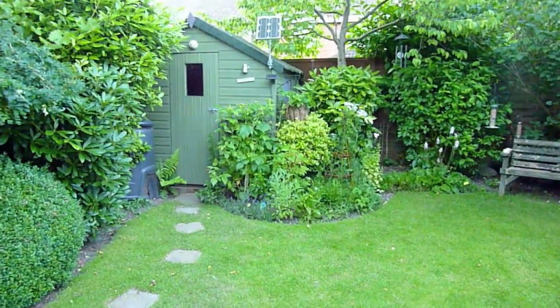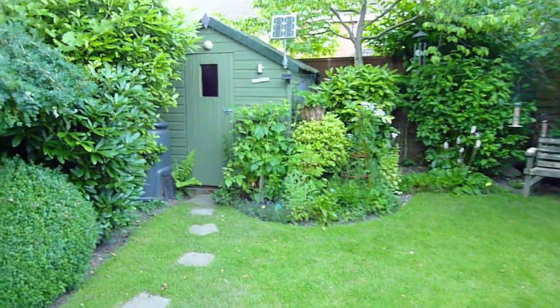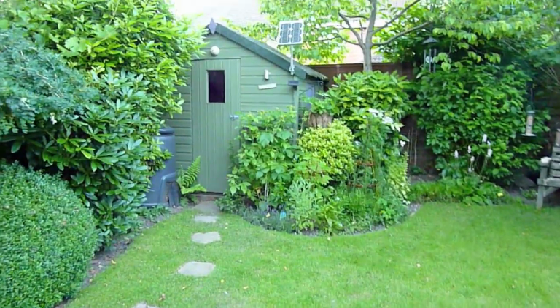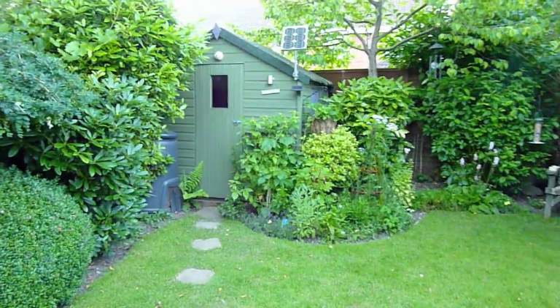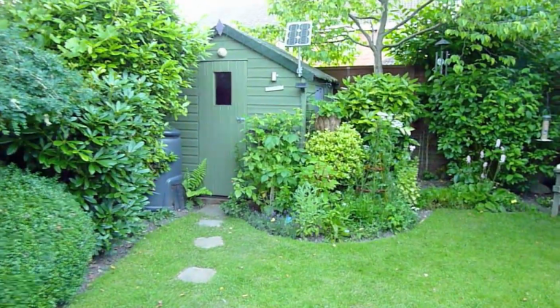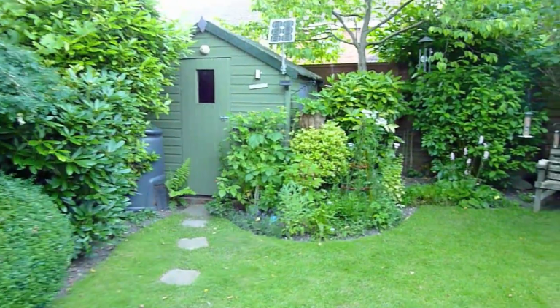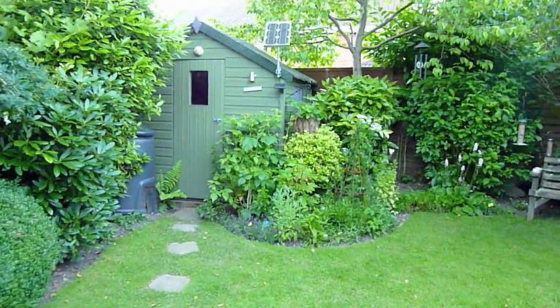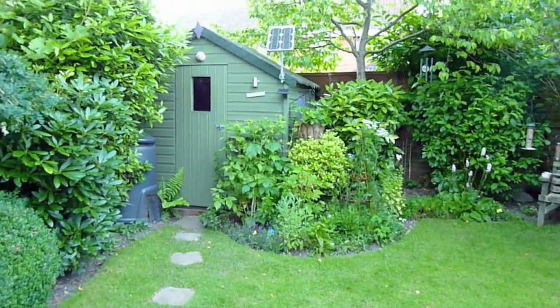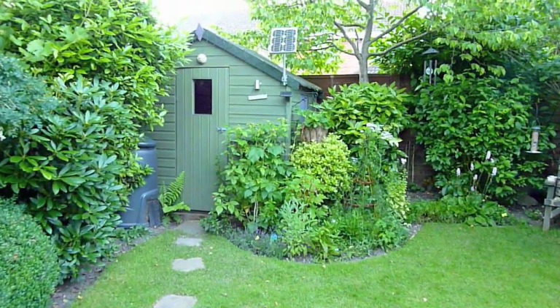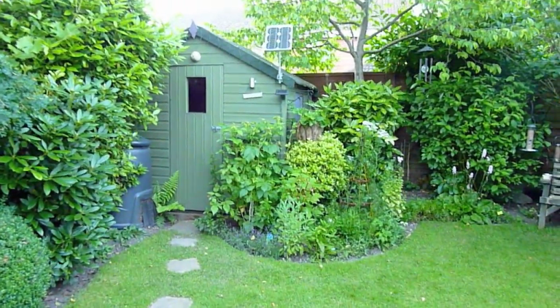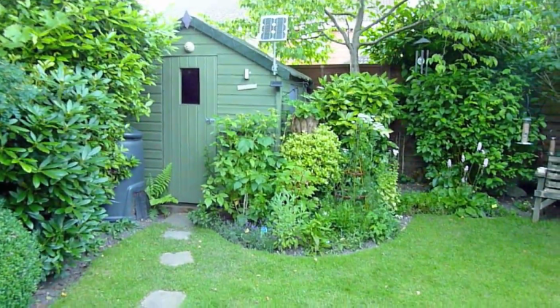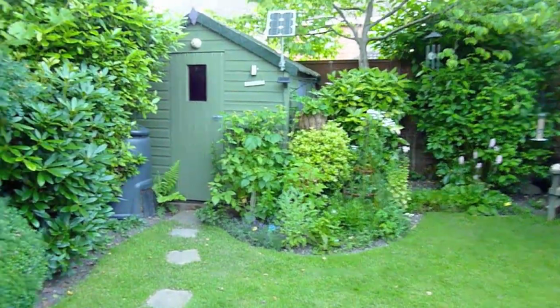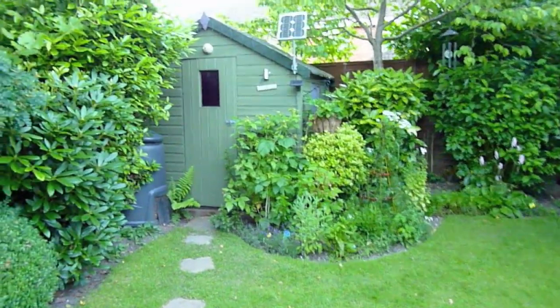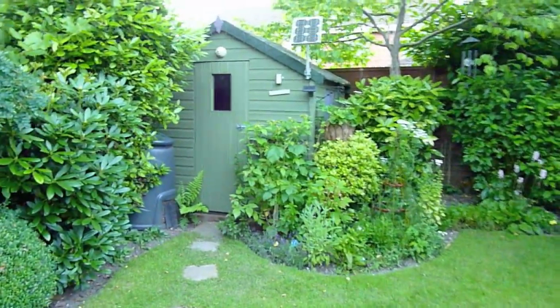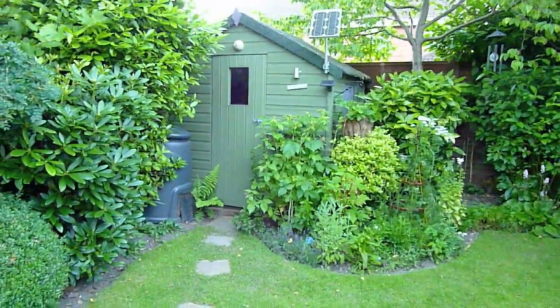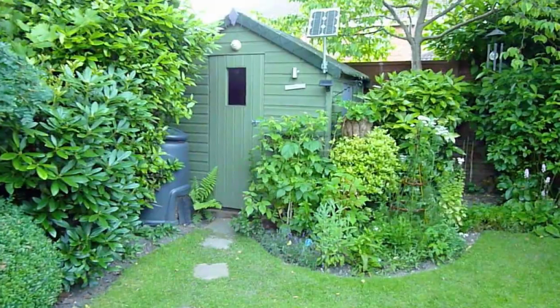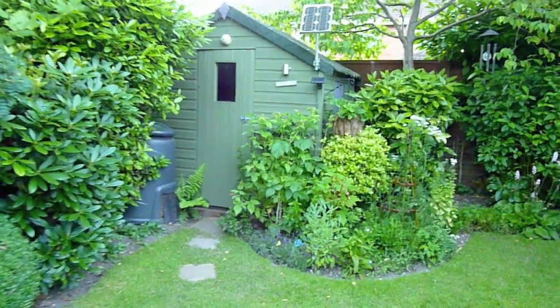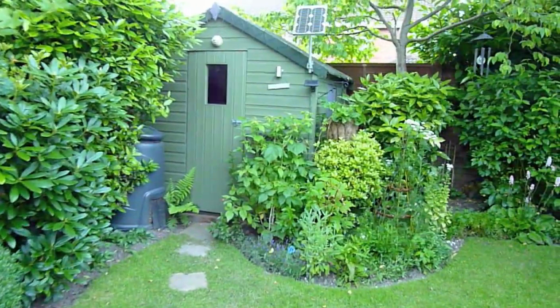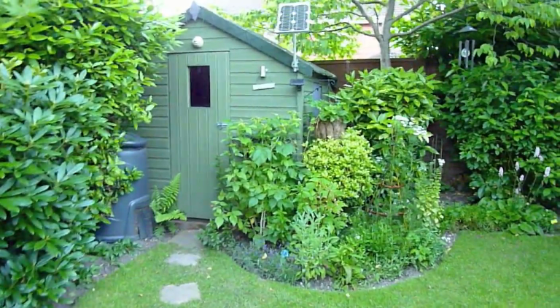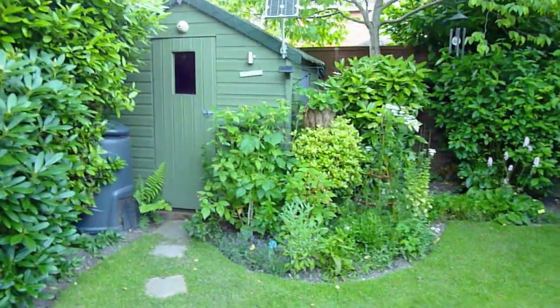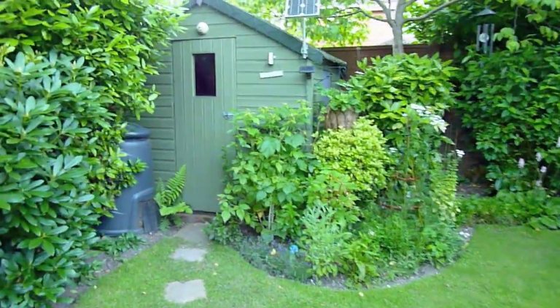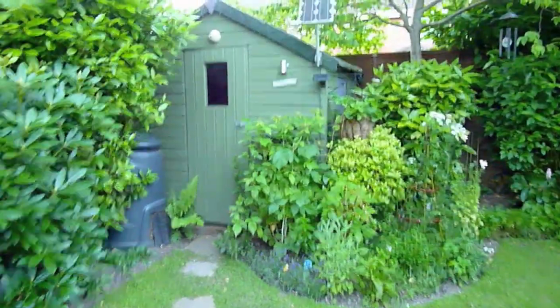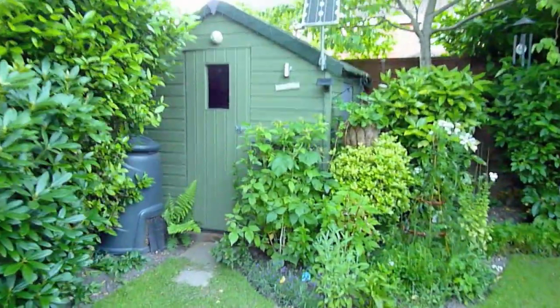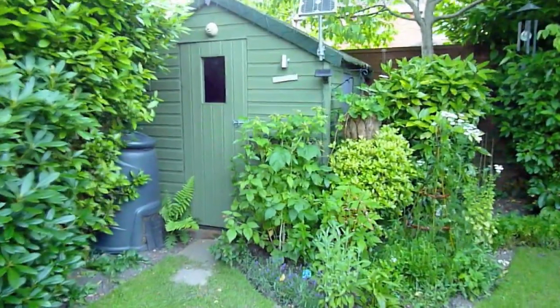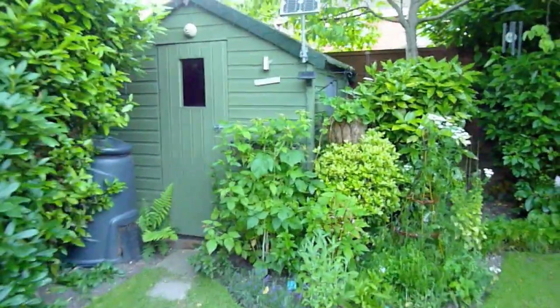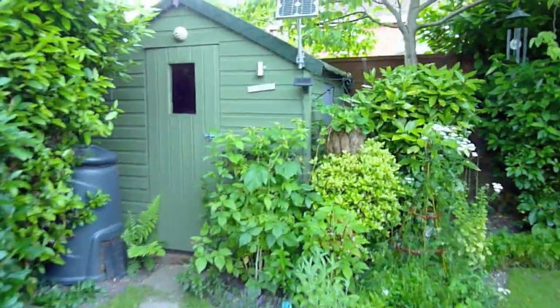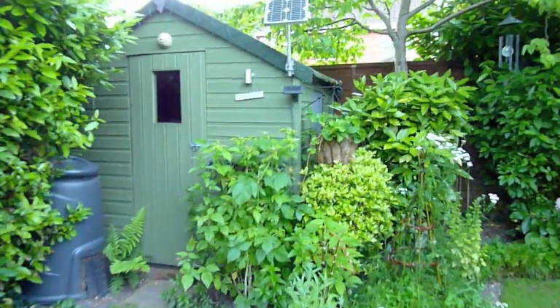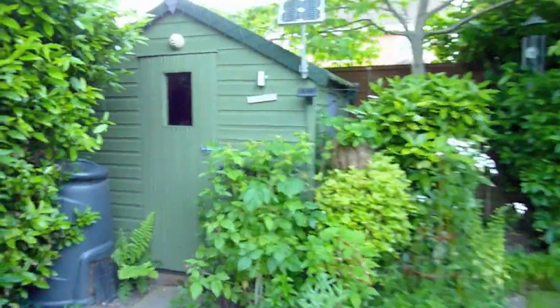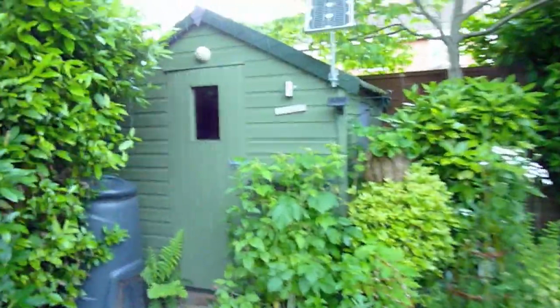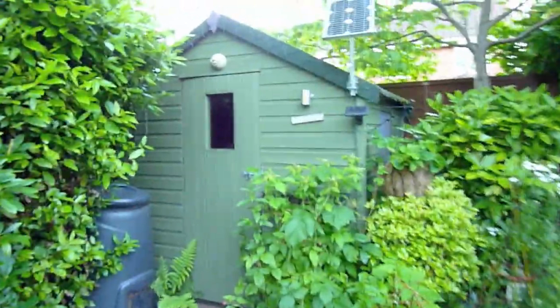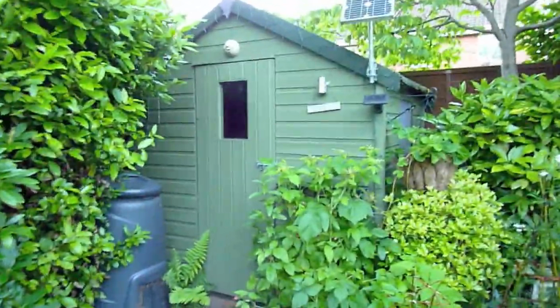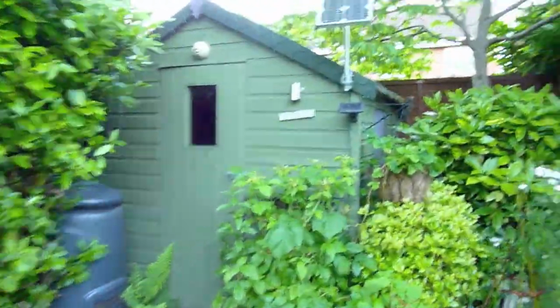Here we are, it's about 9 o'clock in the evening after a hot day. I'll just give you a quick guide of the solar shed.